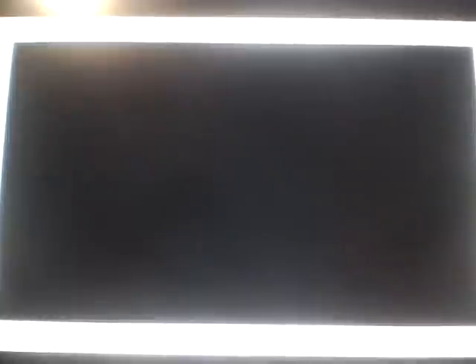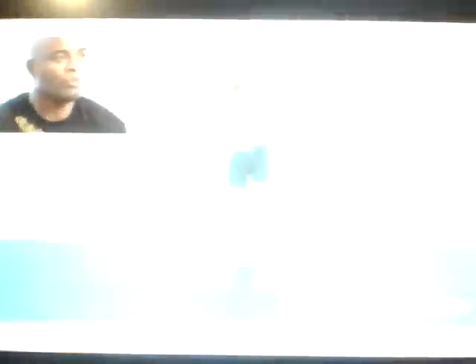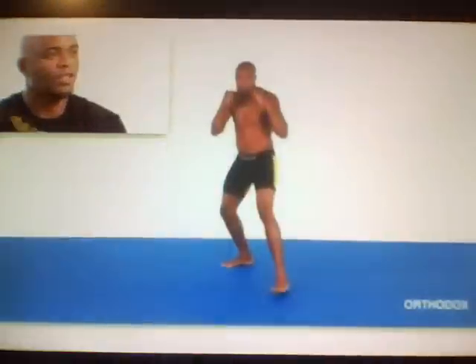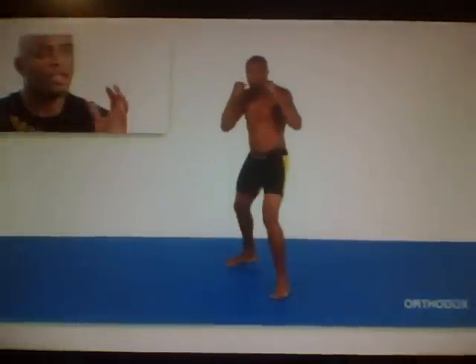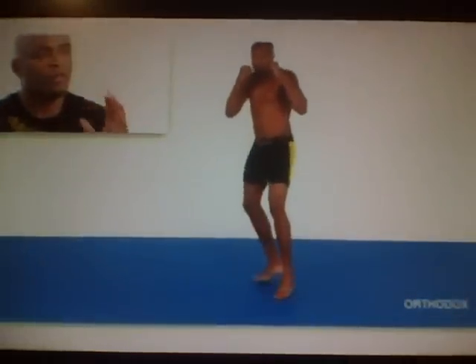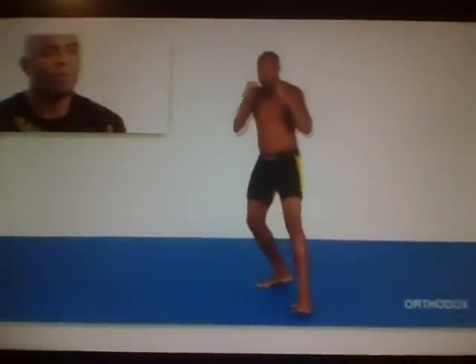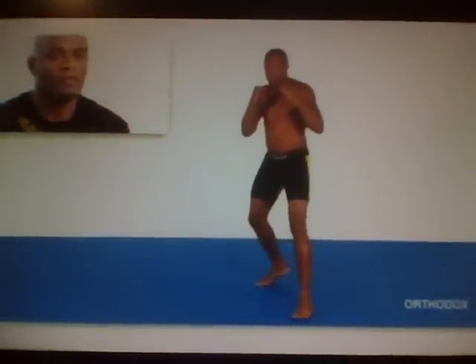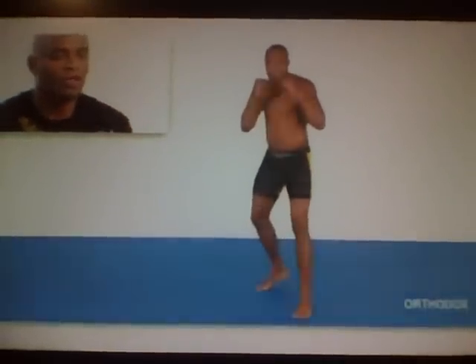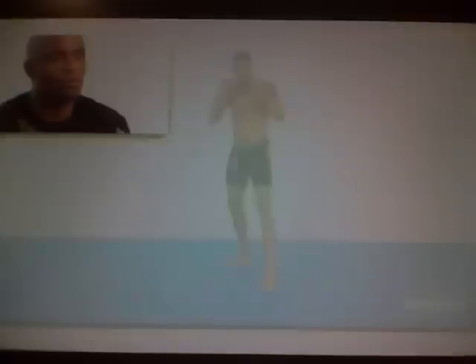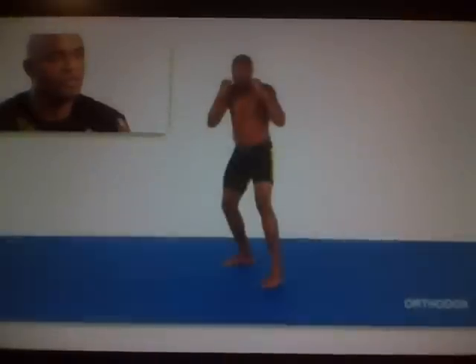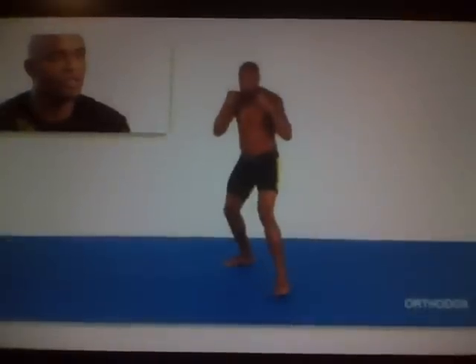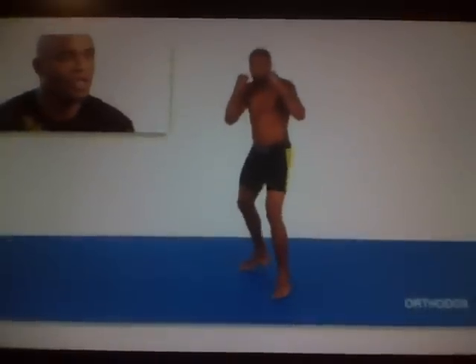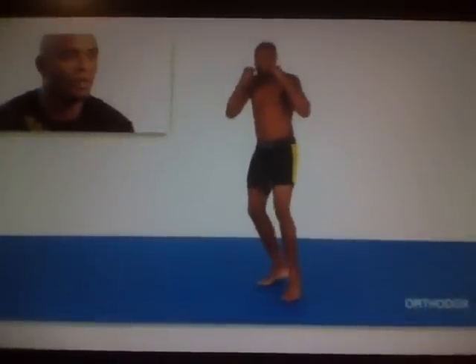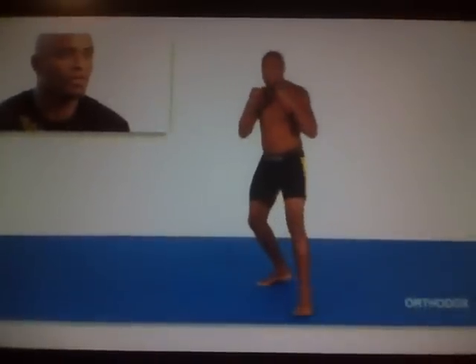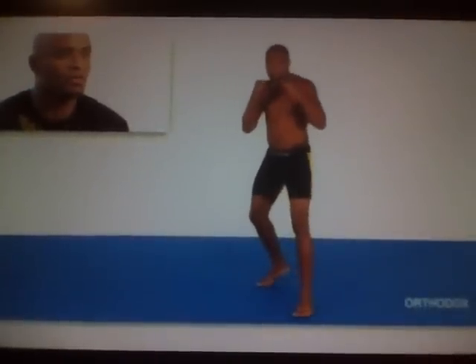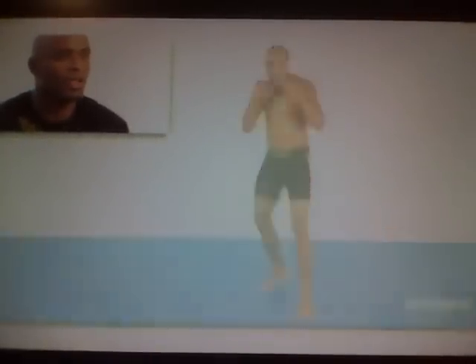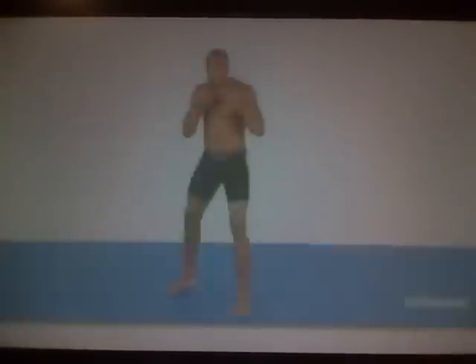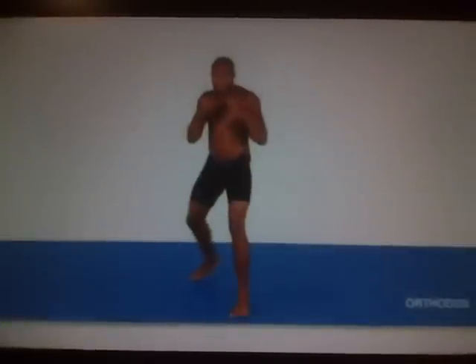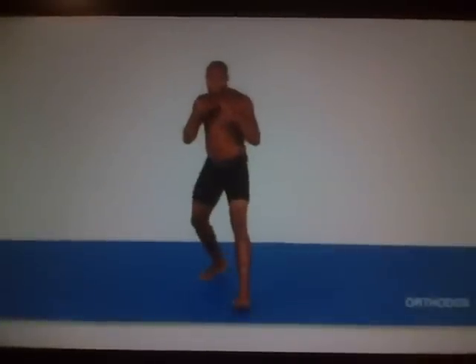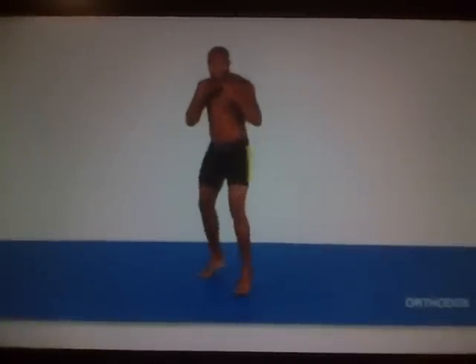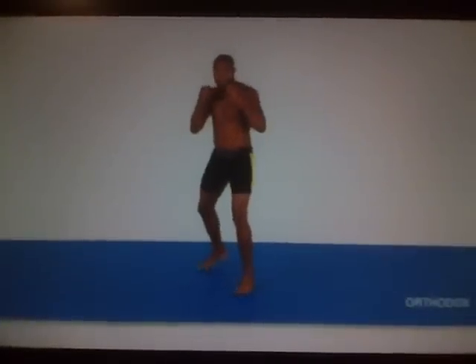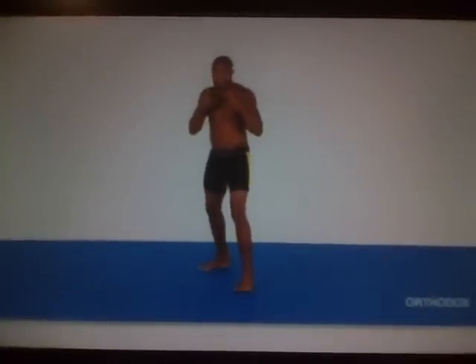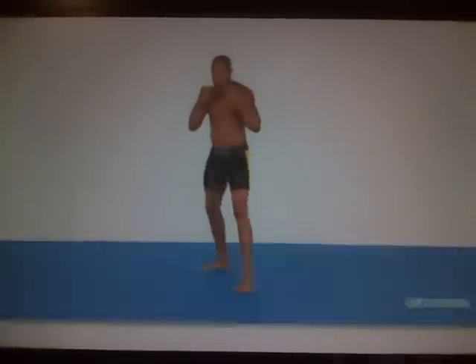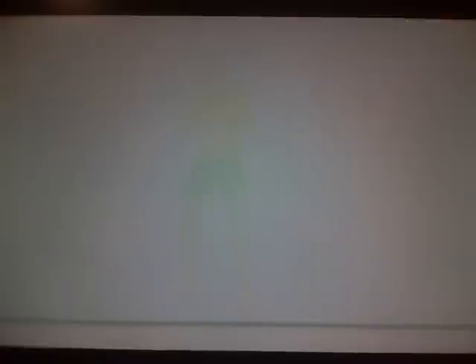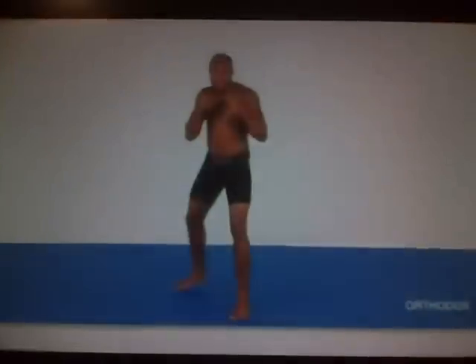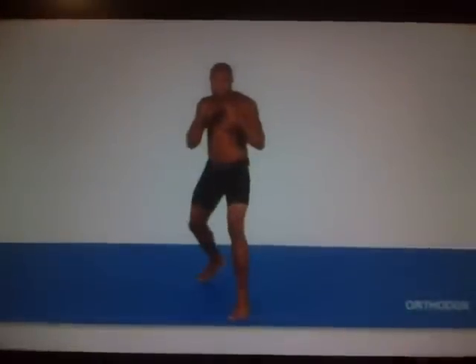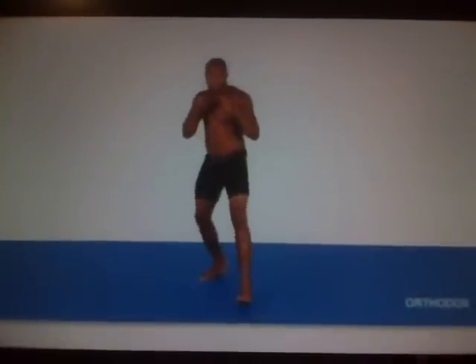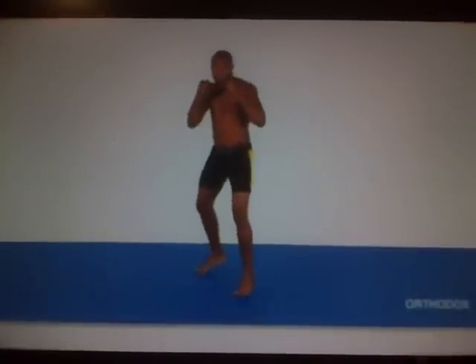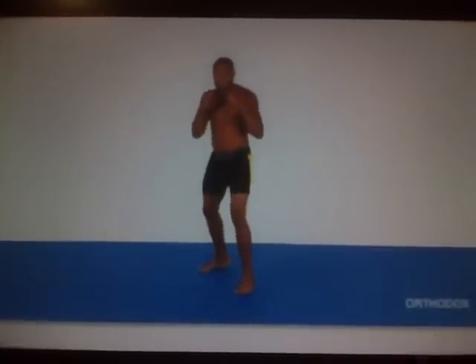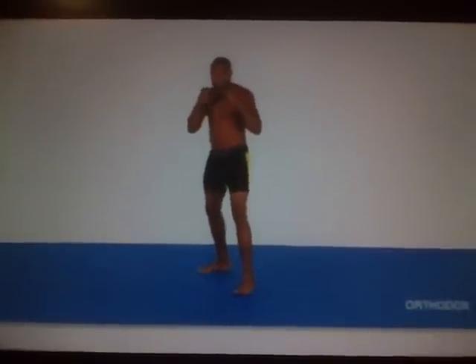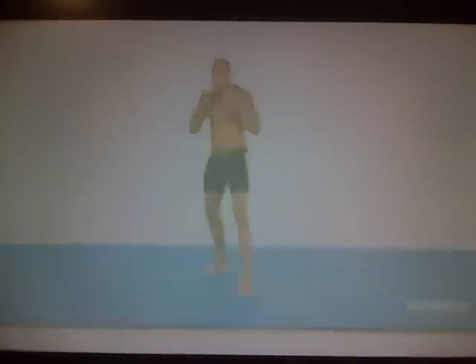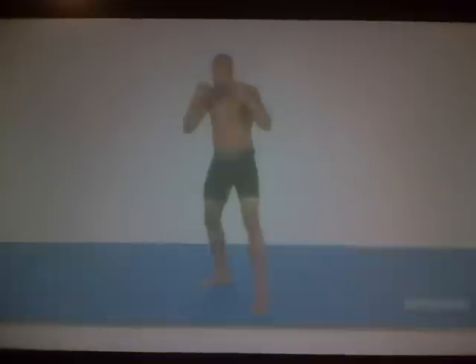In this sequence I demonstrate a shuffle step, which is a good technique to employ to cover a lot of distance in a hurry without breaking your stance. The forward shuffle step is generally used to set up an attack, and the backward shuffle step is generally used to evade one of your opponent's attacks.